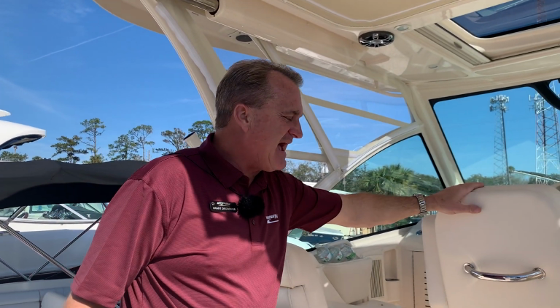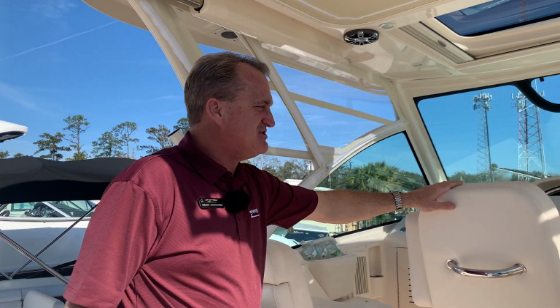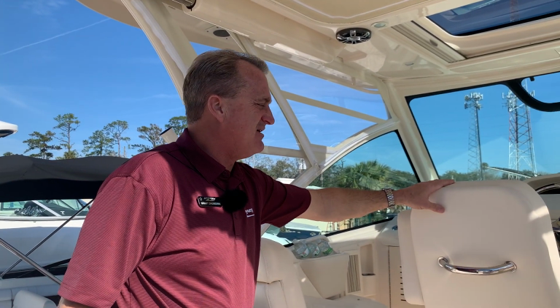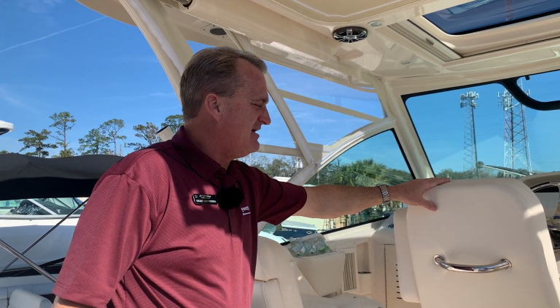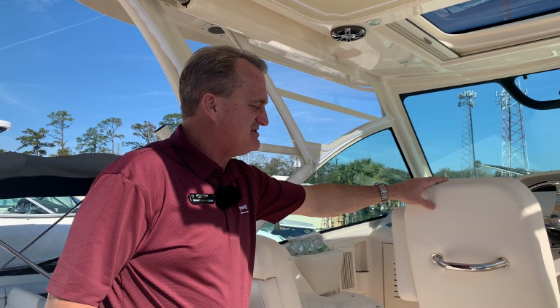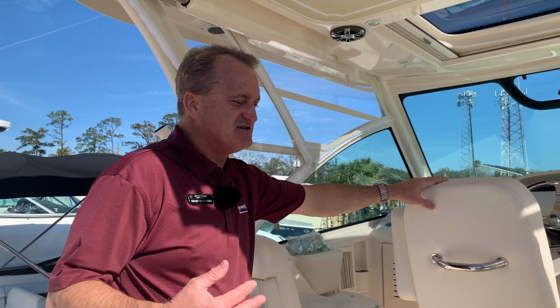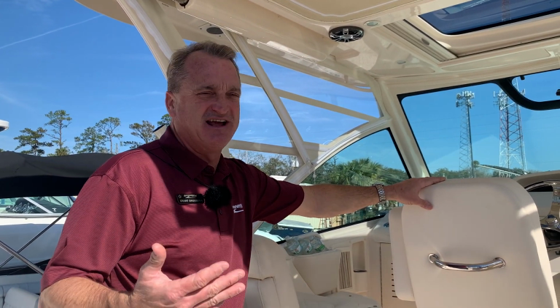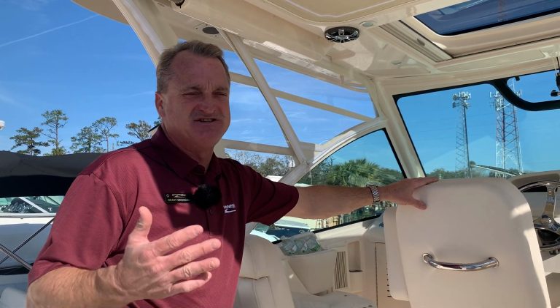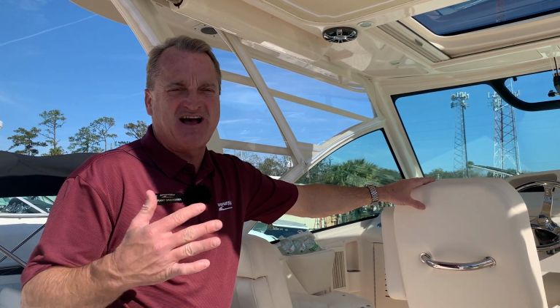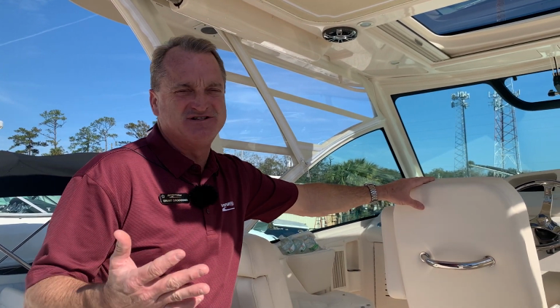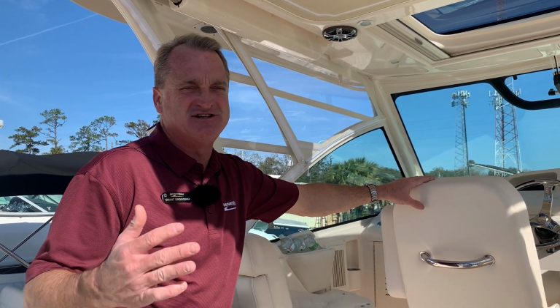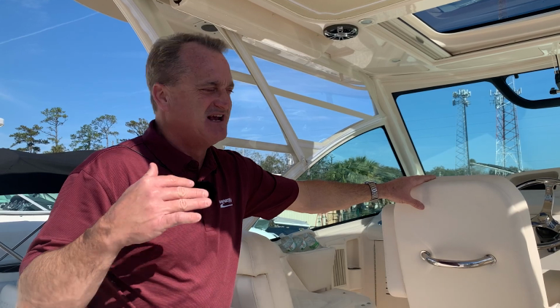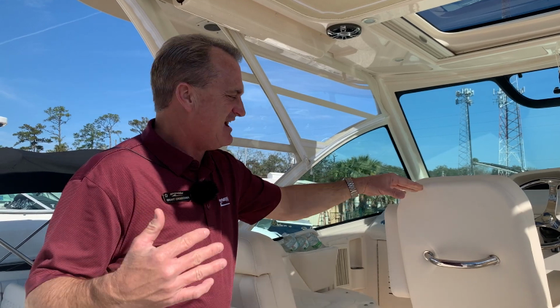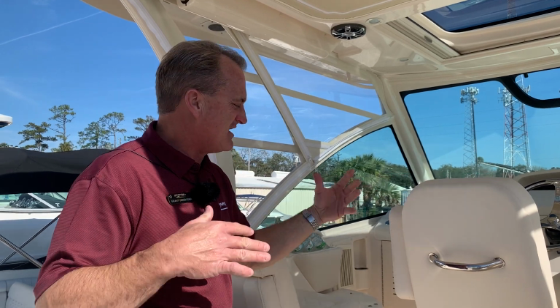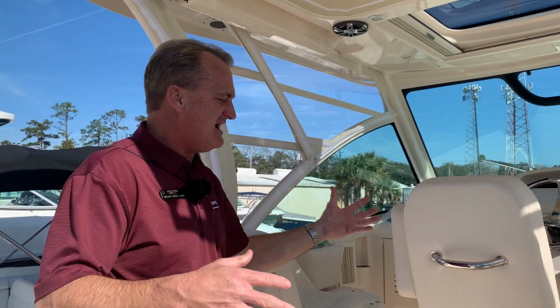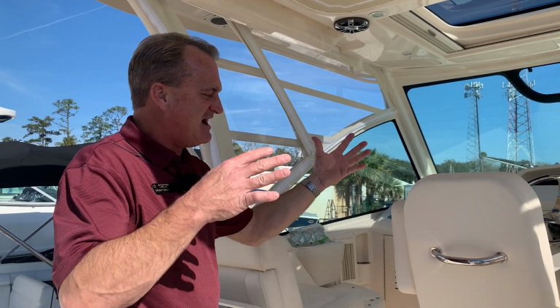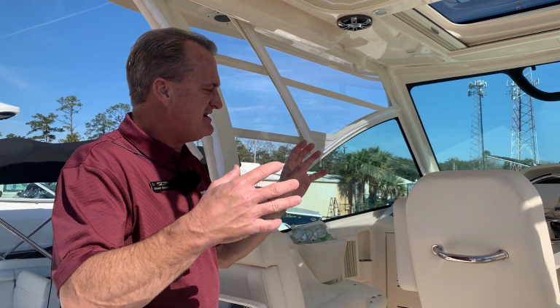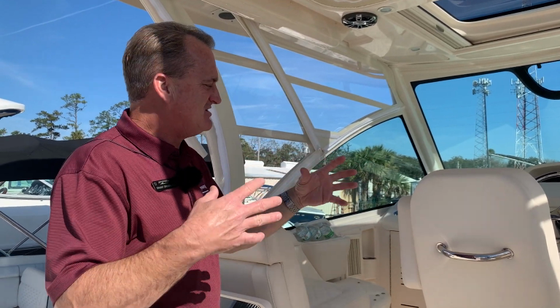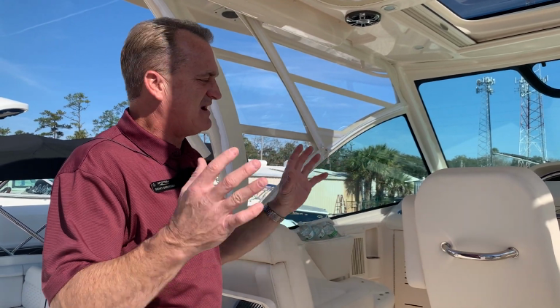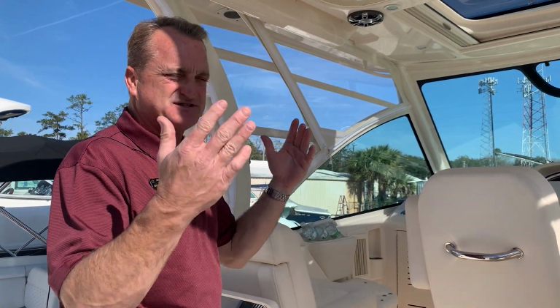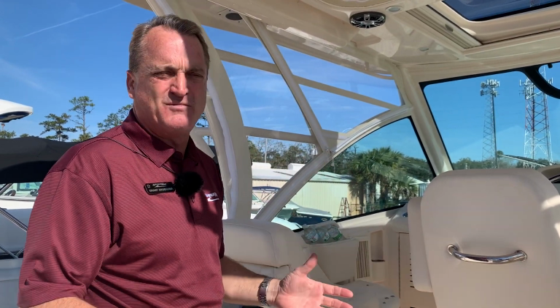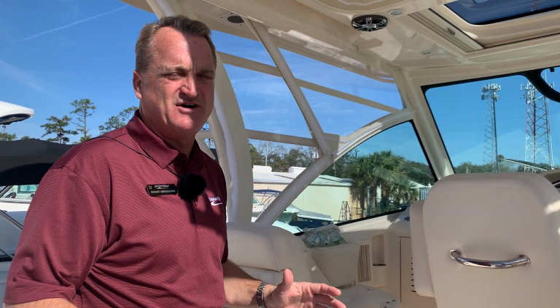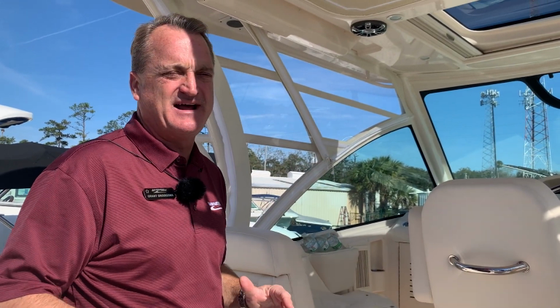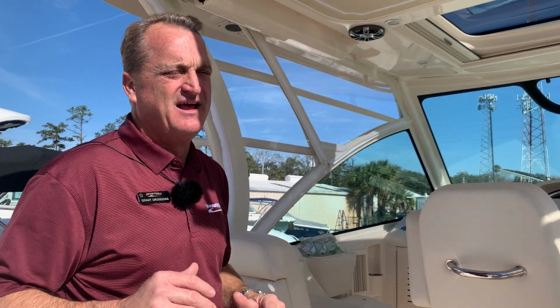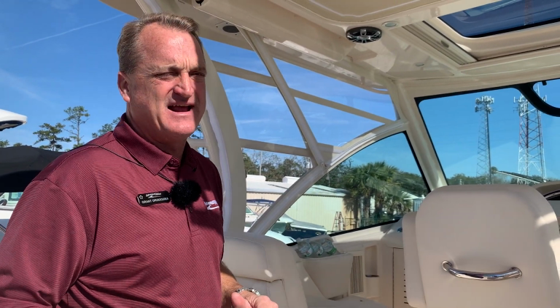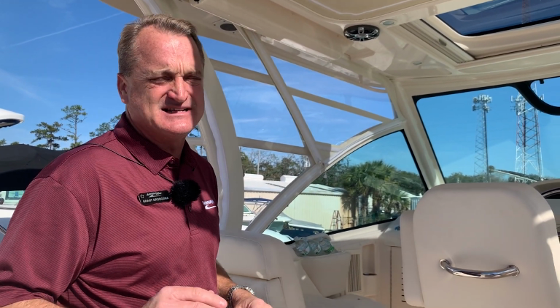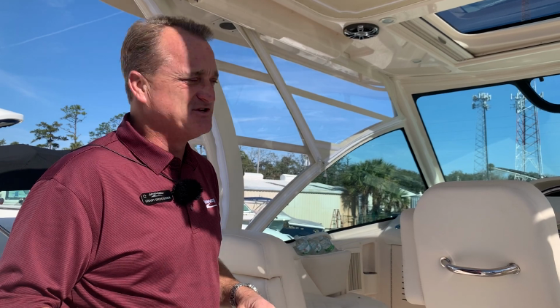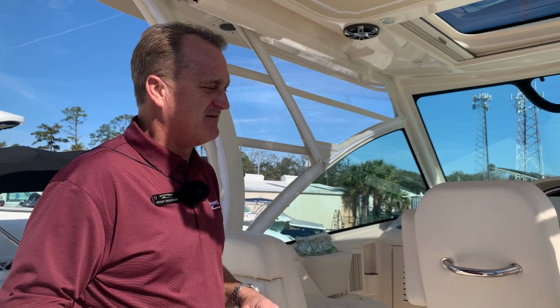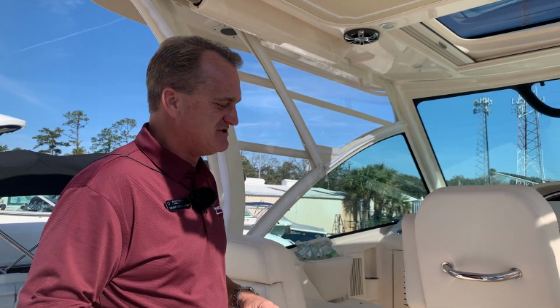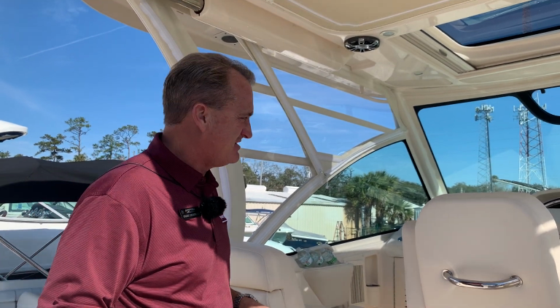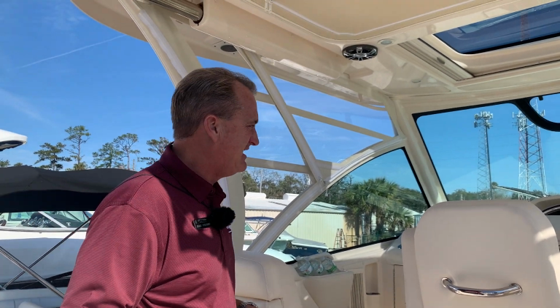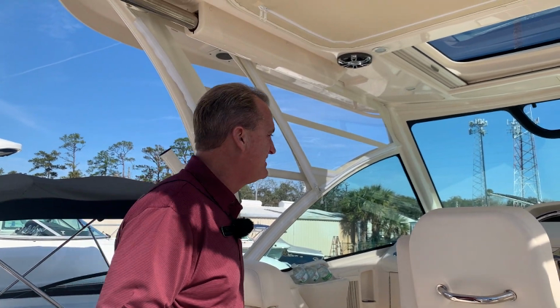Platinum chair on here. When you get in this you'll see how much it adjusts — reclines up and down, swivels, armrests go up and down. Fantastic. Super comfortable chair to be in all day.